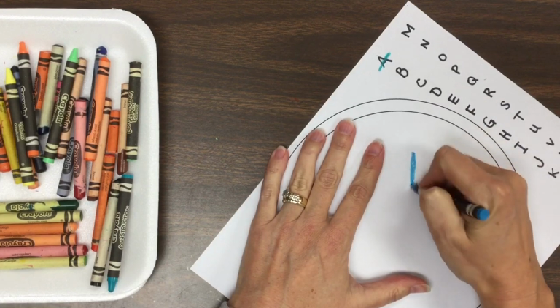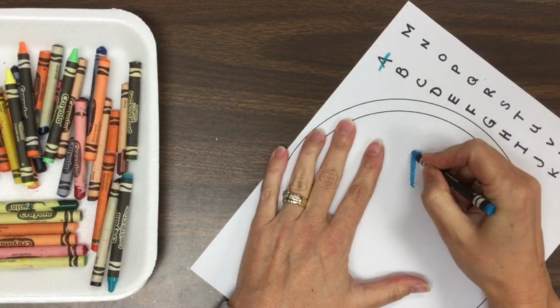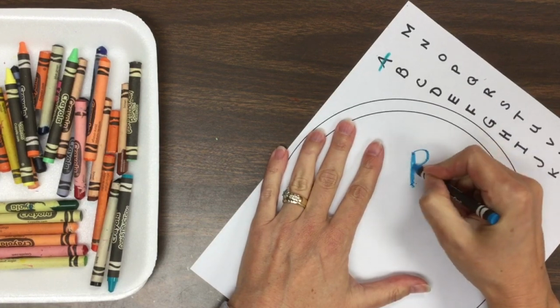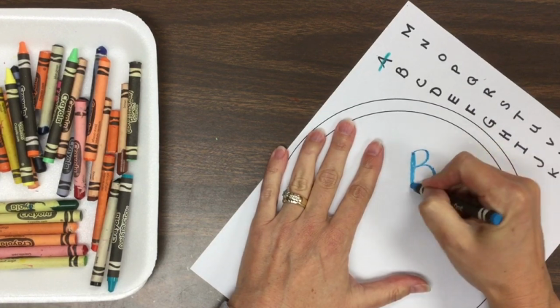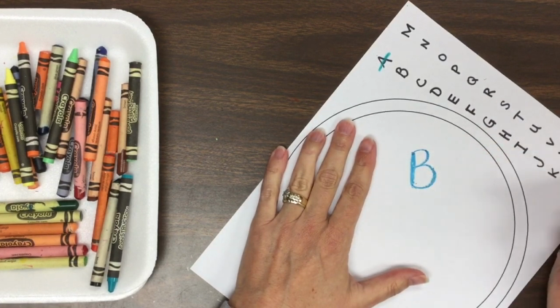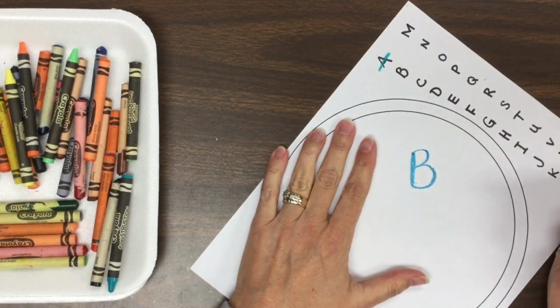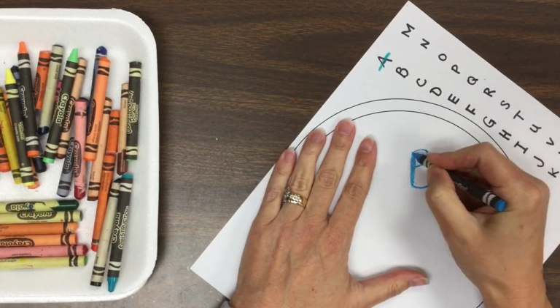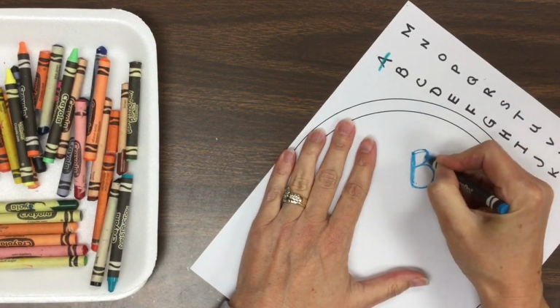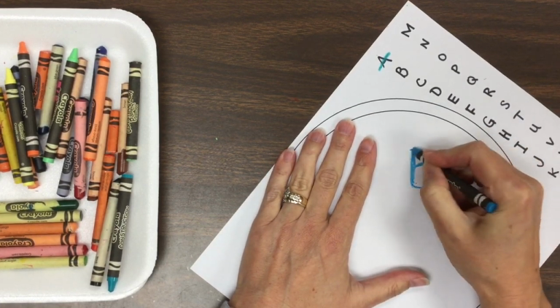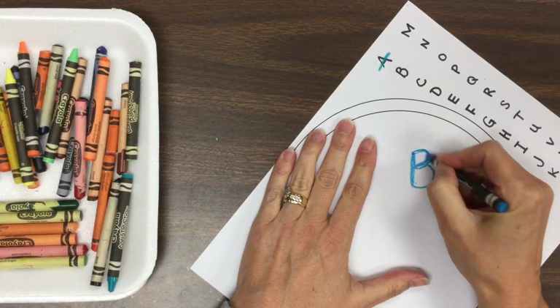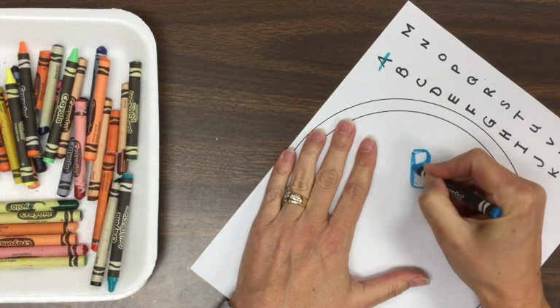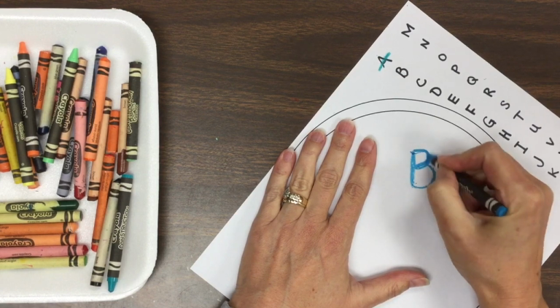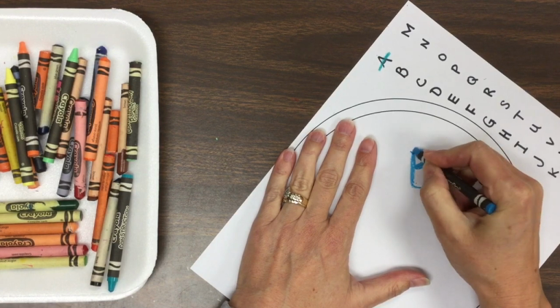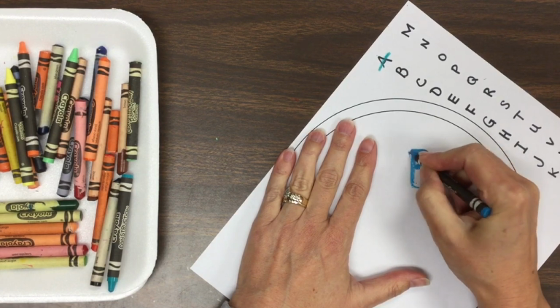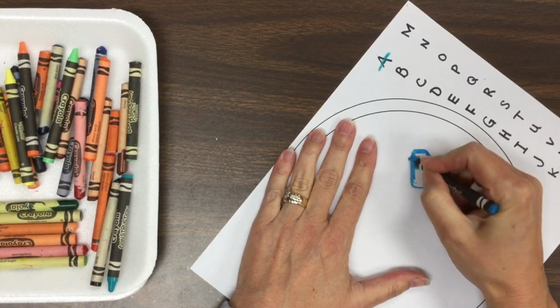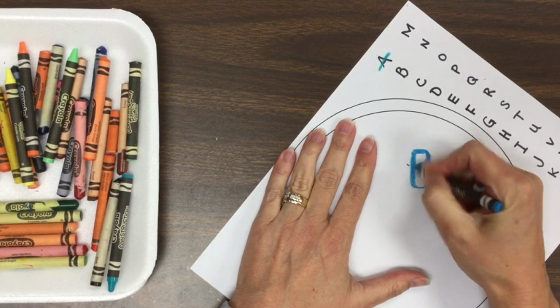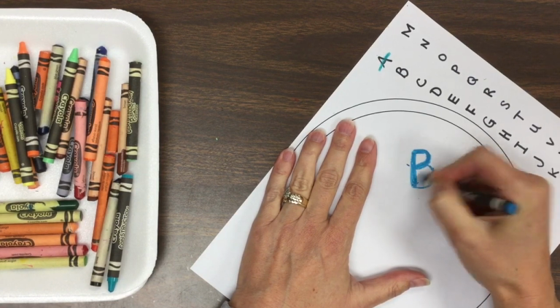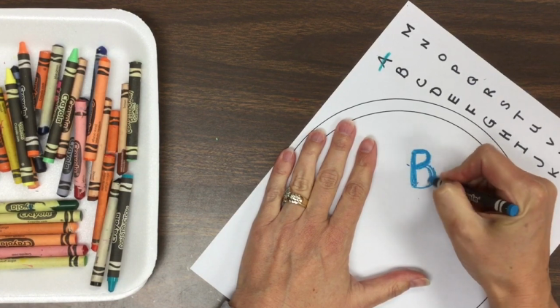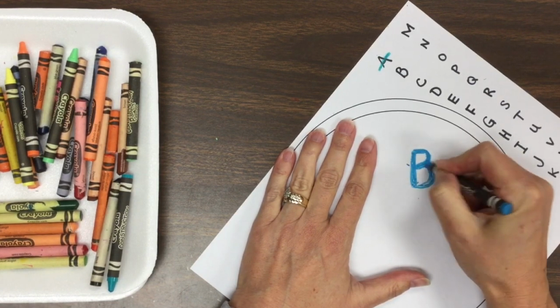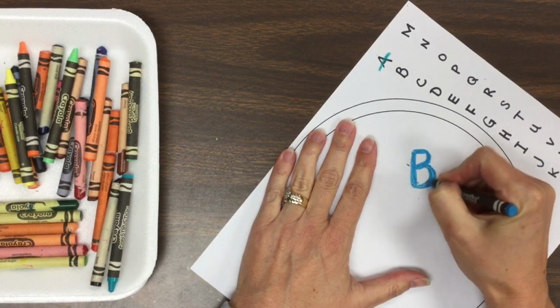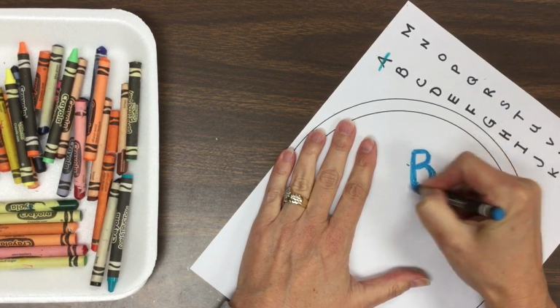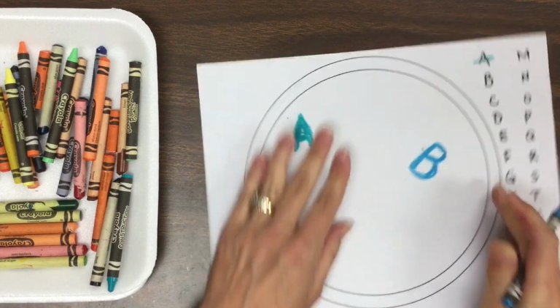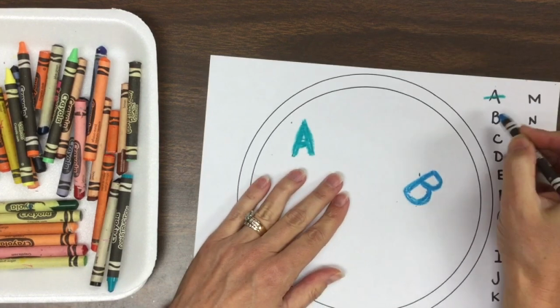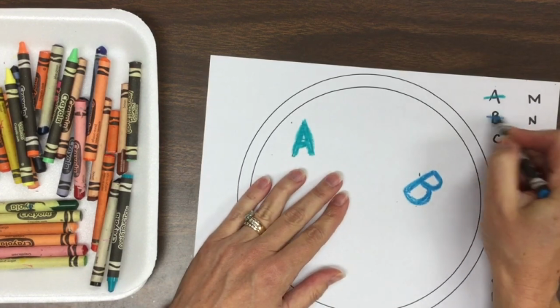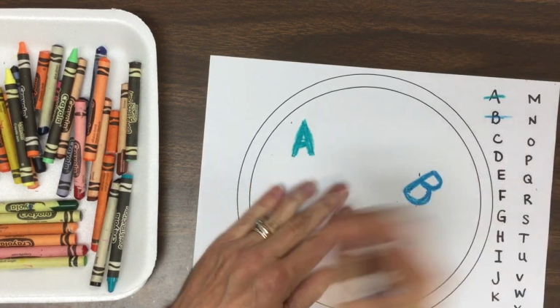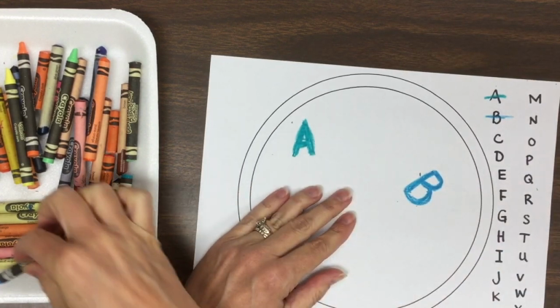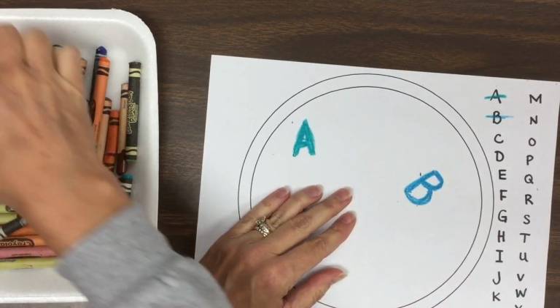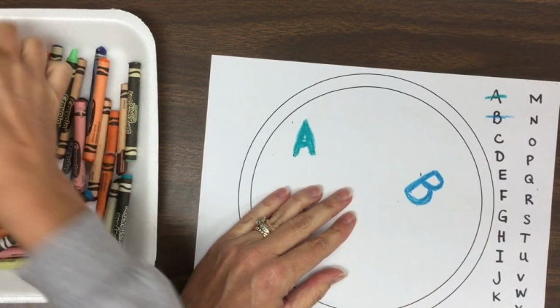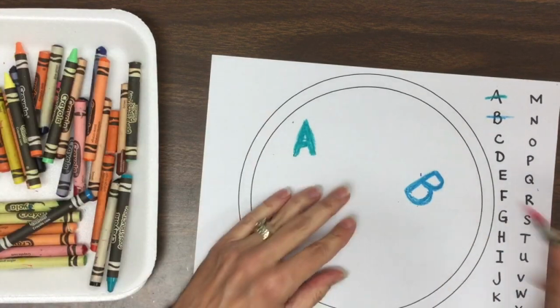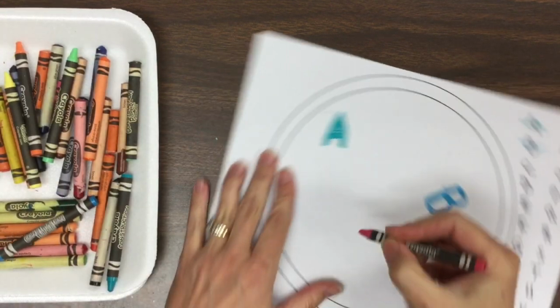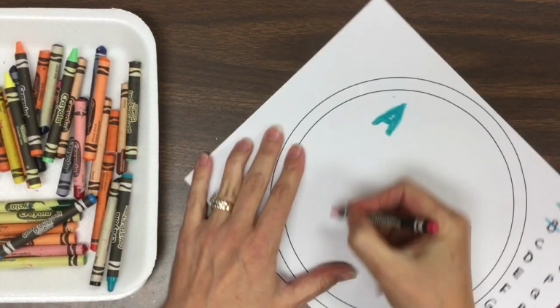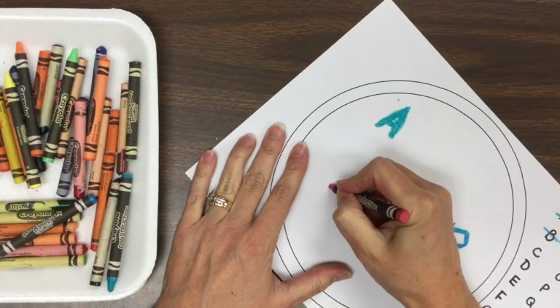So here's my B — capital B — making it thick. Oh, that's a beautiful B! It really stands out because I thickened it, and I crossed it out.